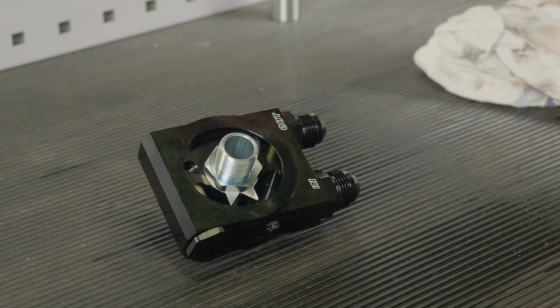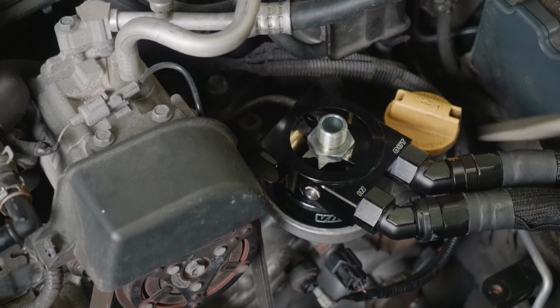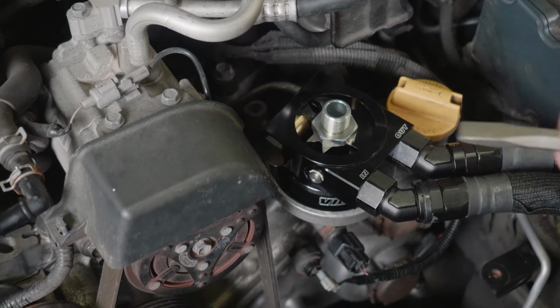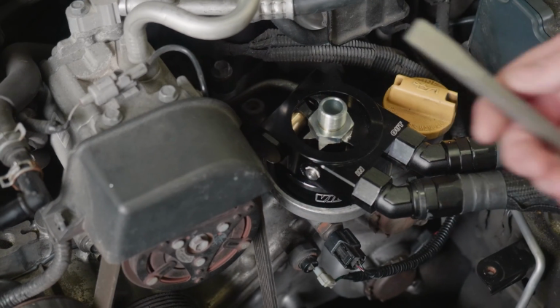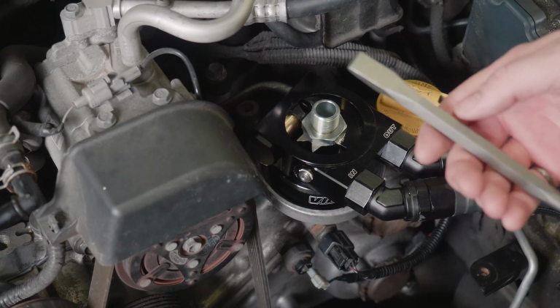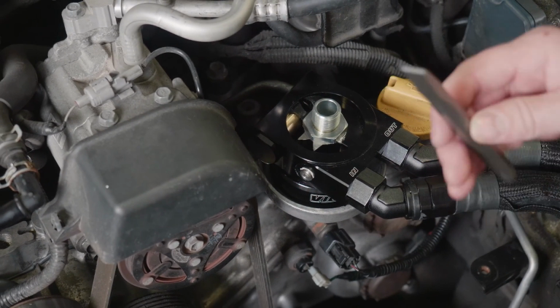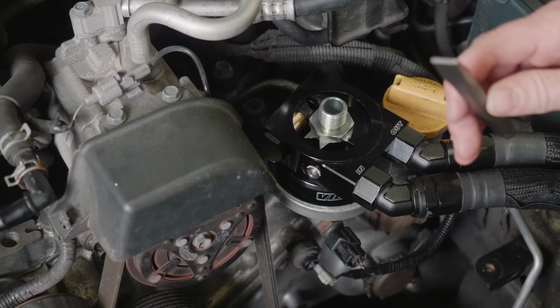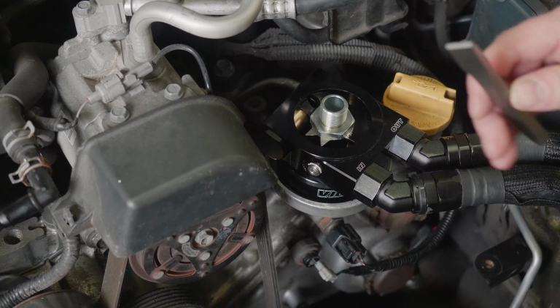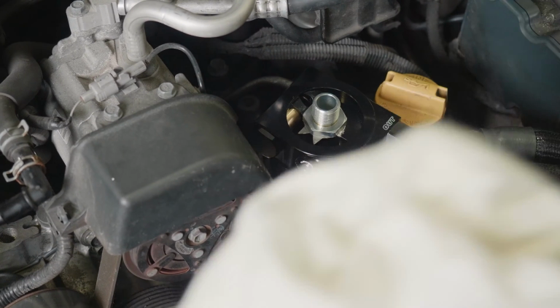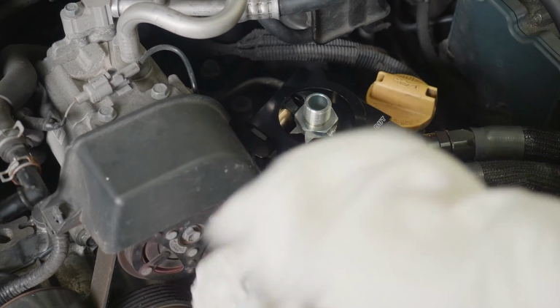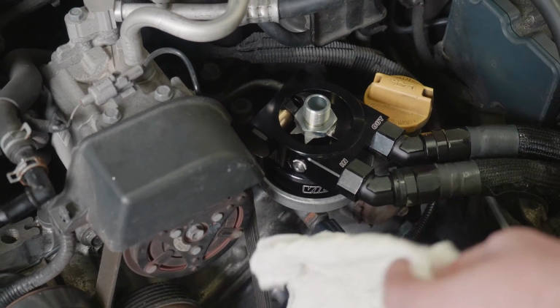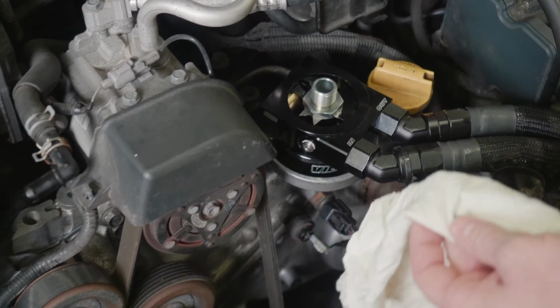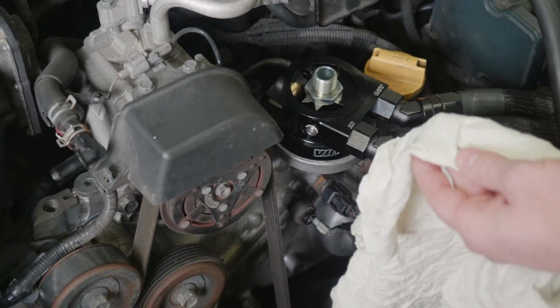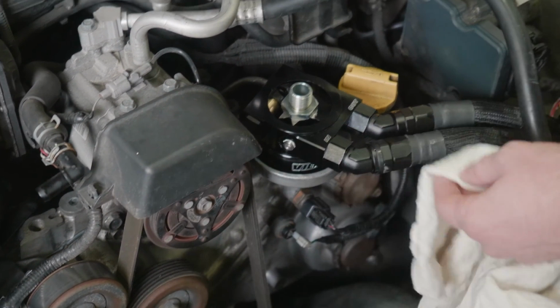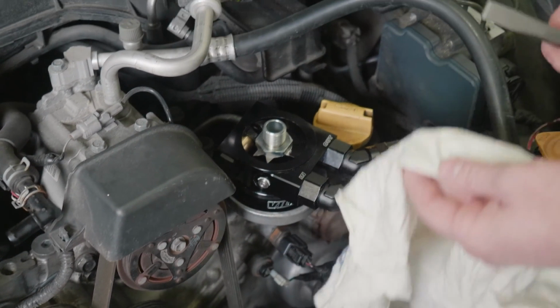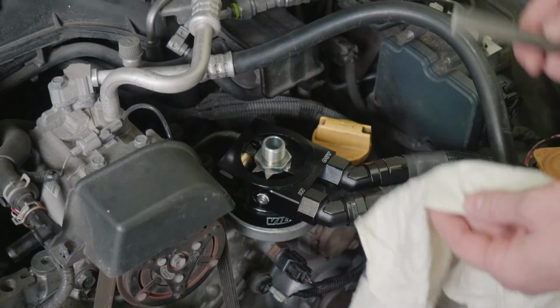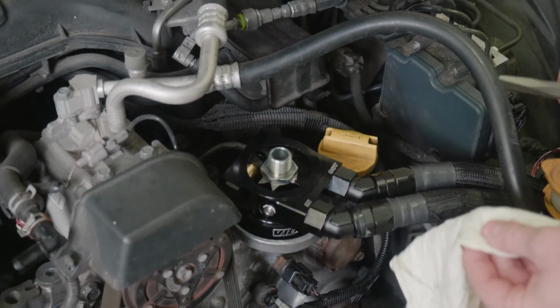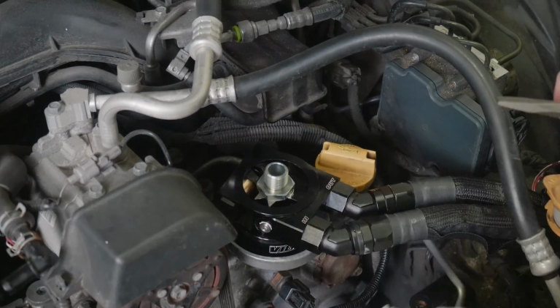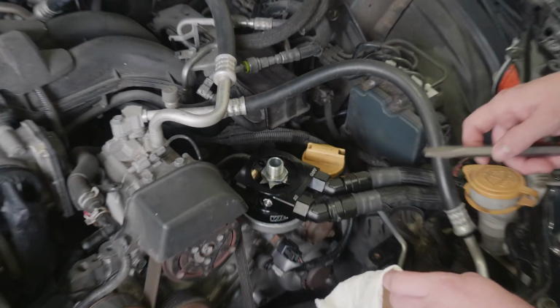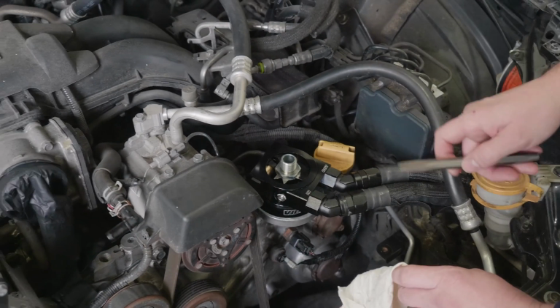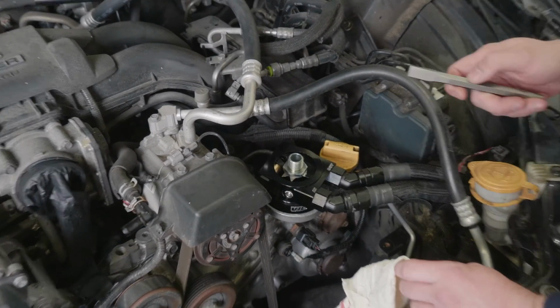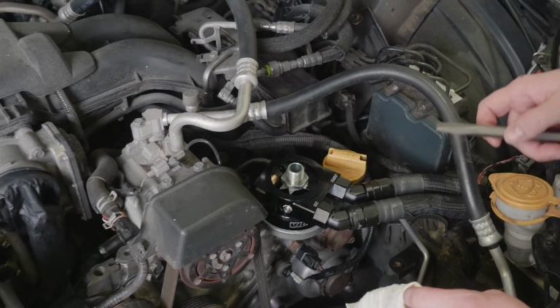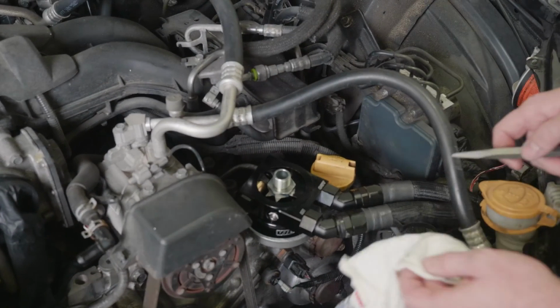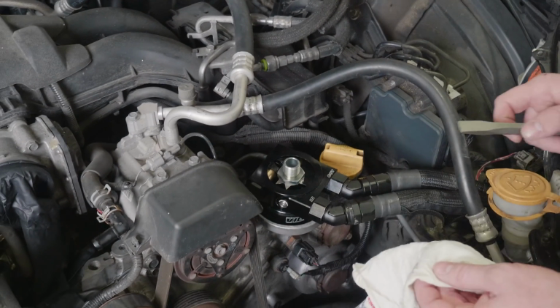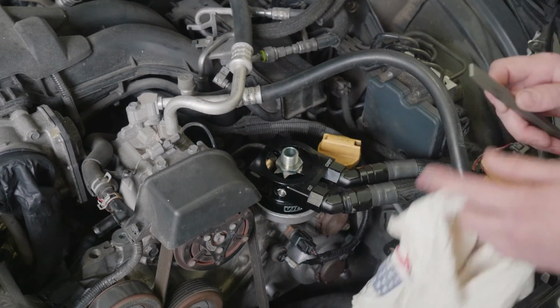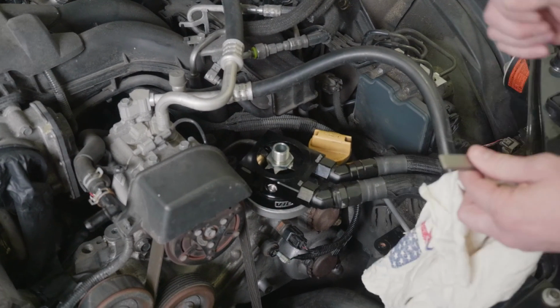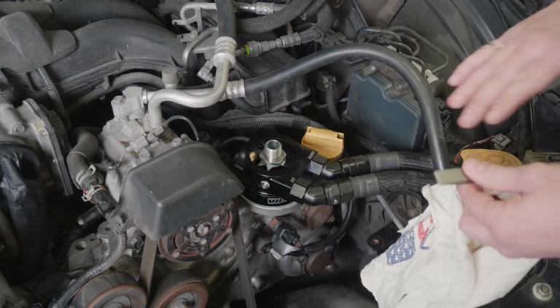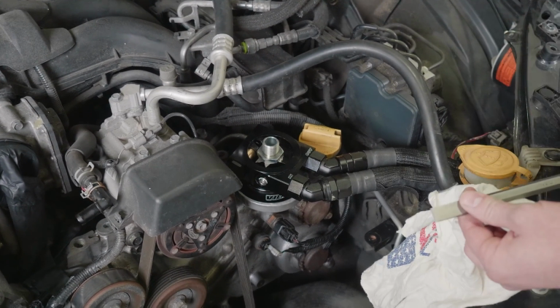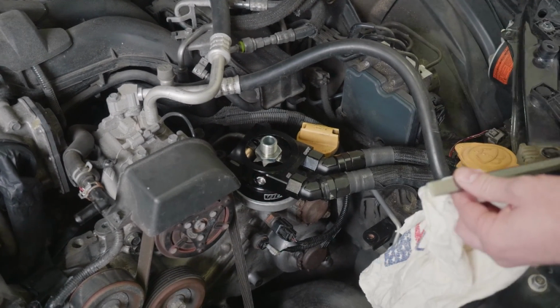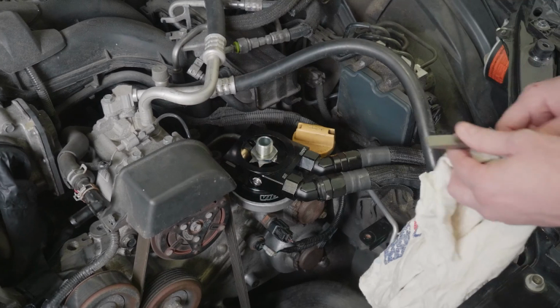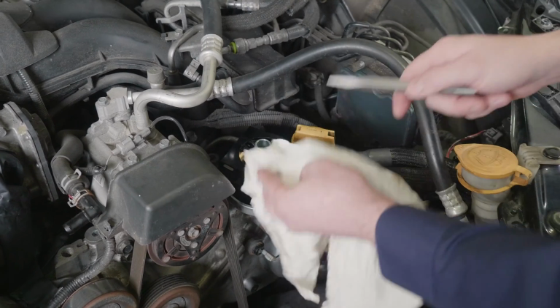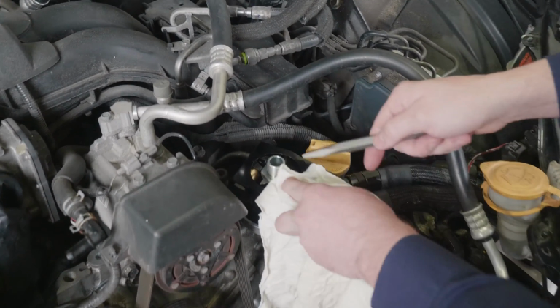To bend the tab up, I use a flat chisel and something to protect the sandwich plate from marring. The goal is just to get it started and then we can use the chisel with a hammer to make sure it's completely flat up against it.